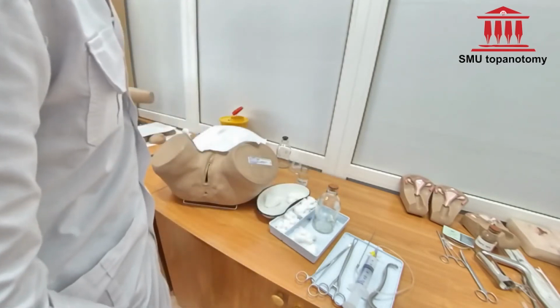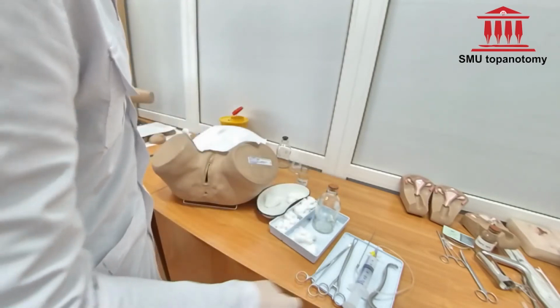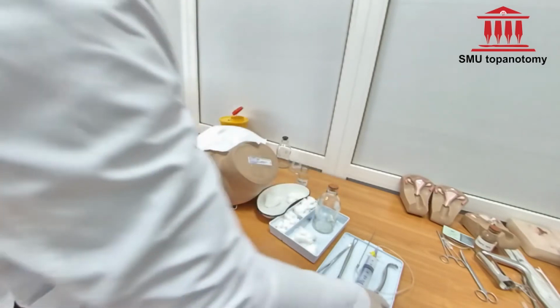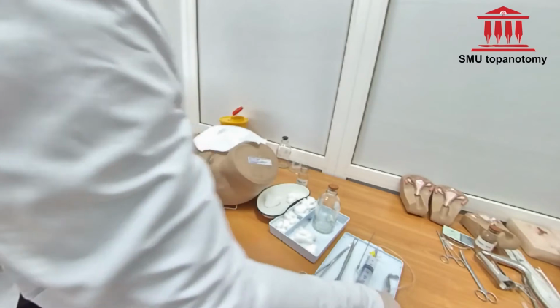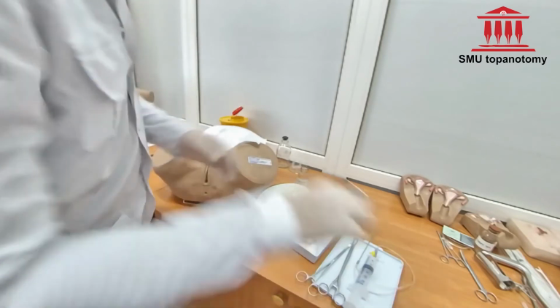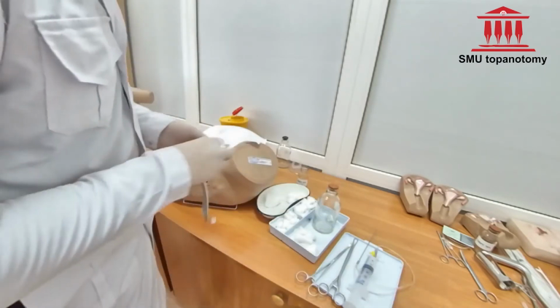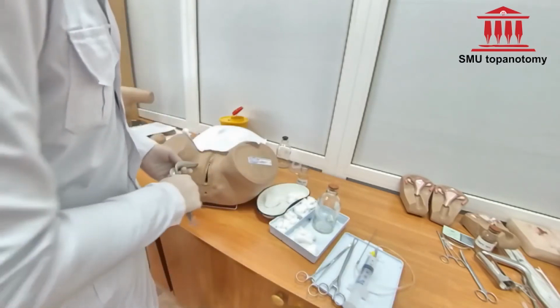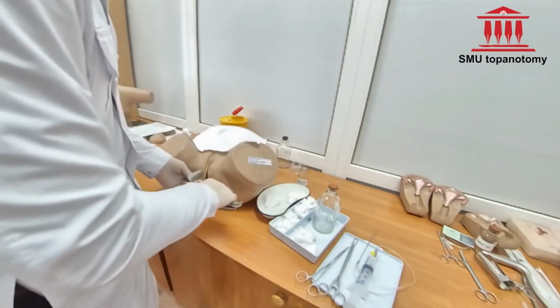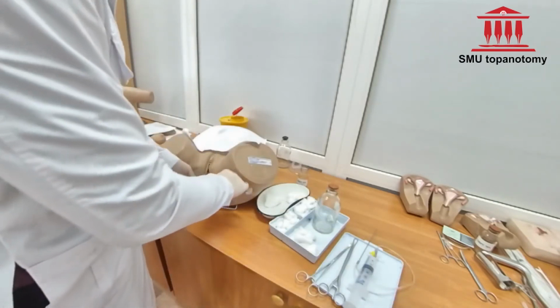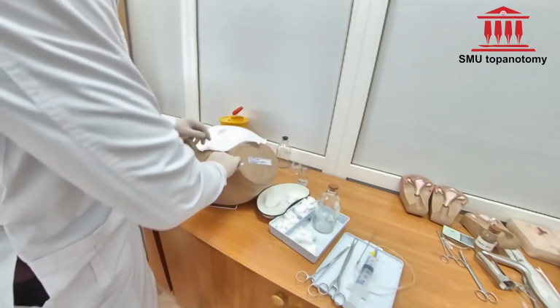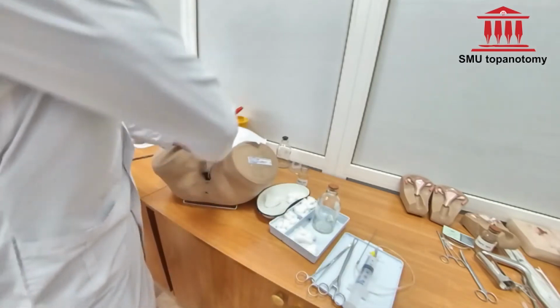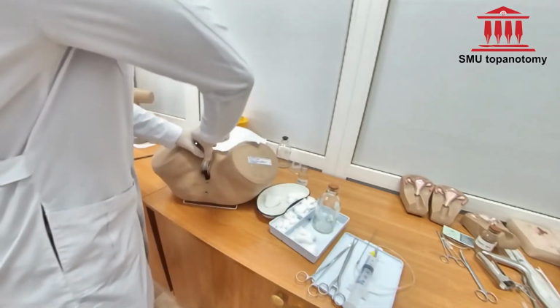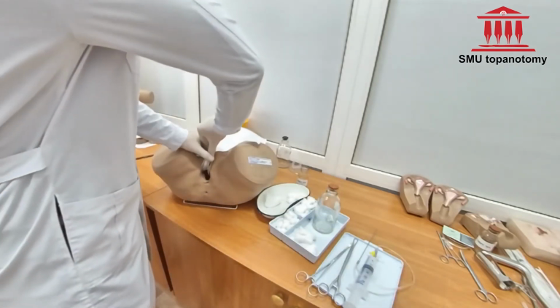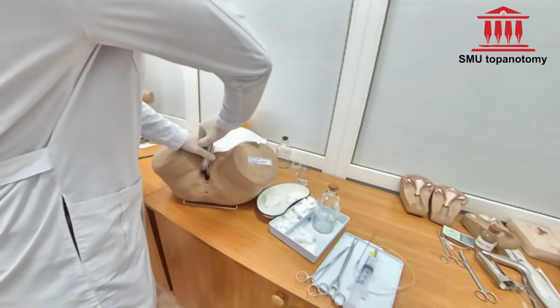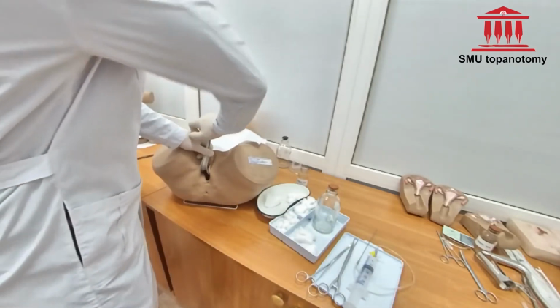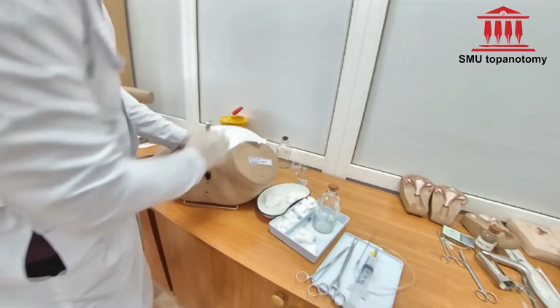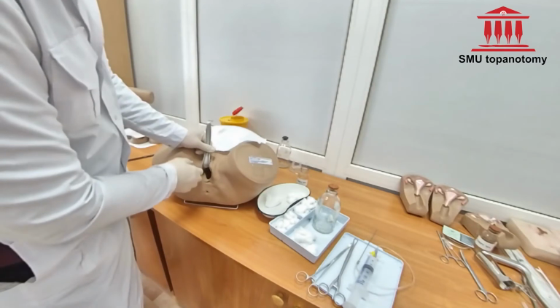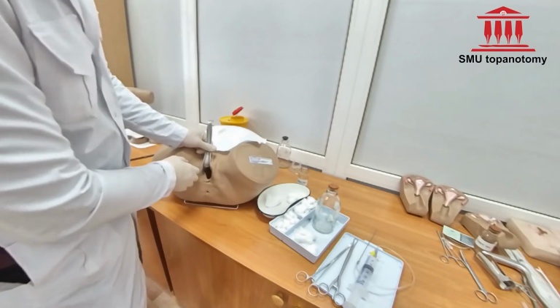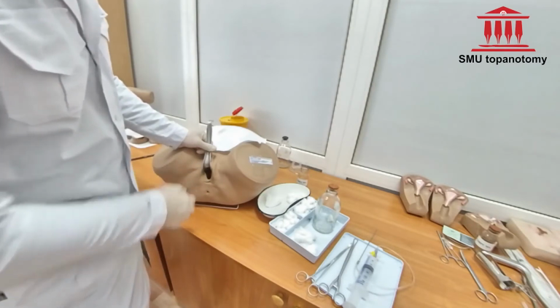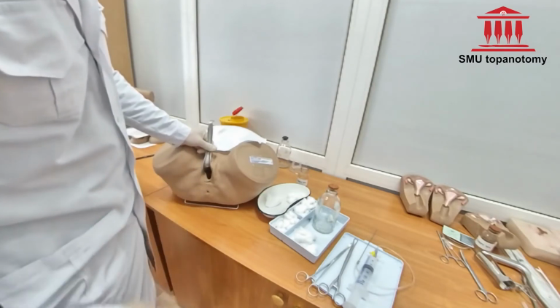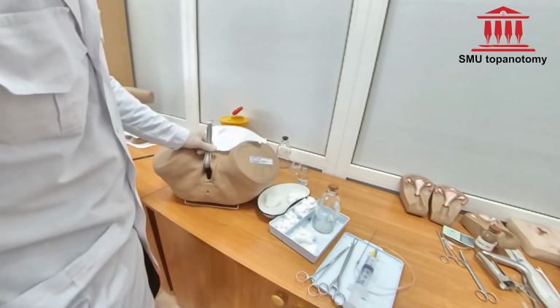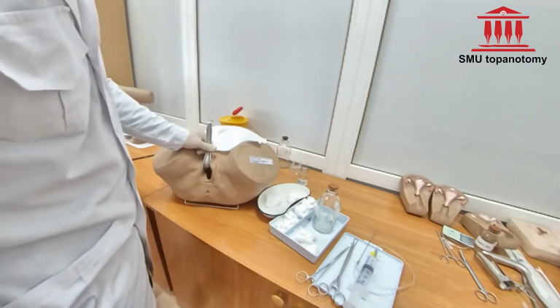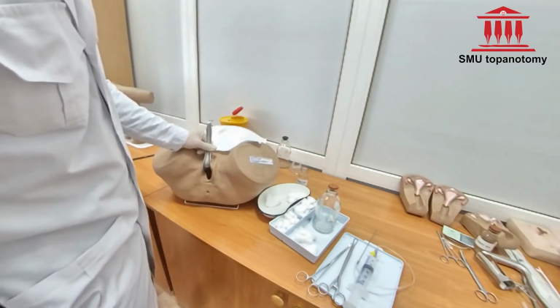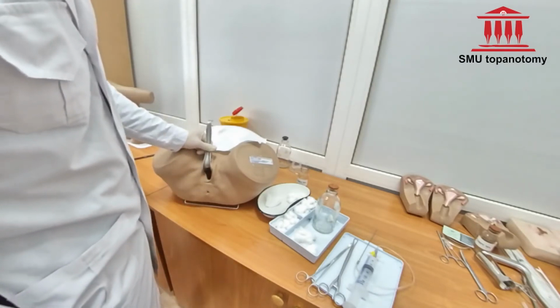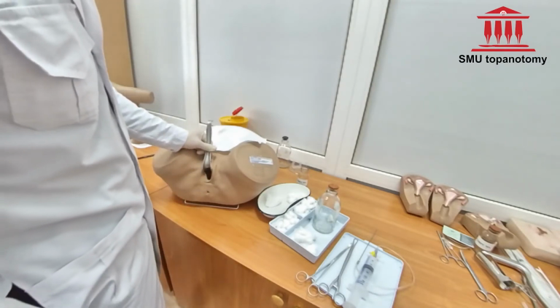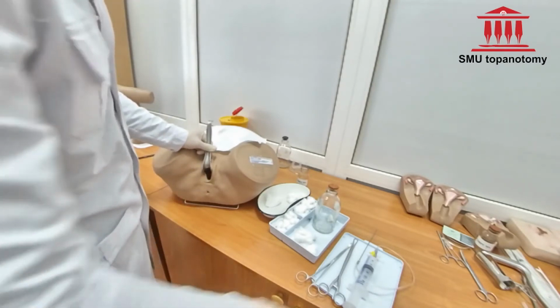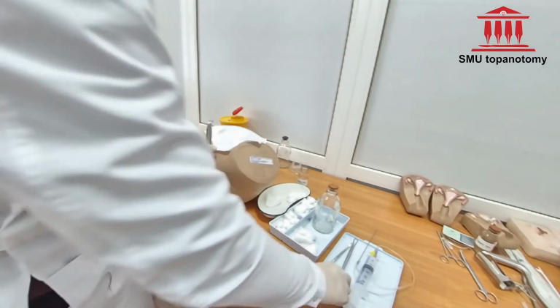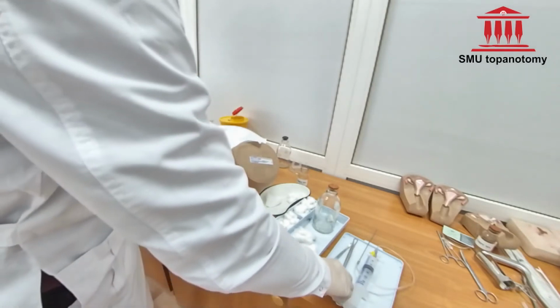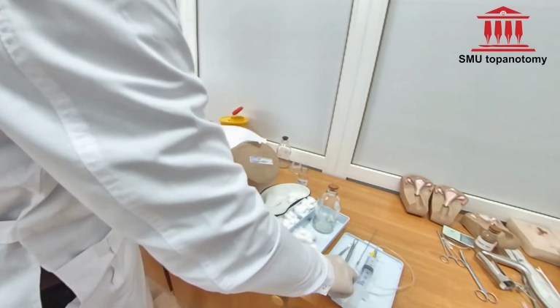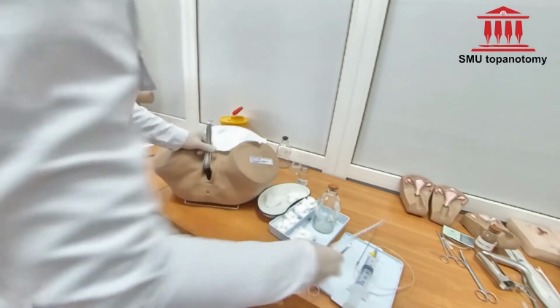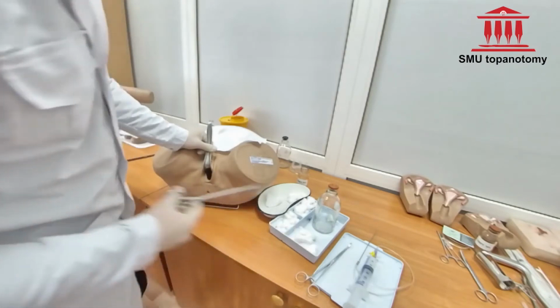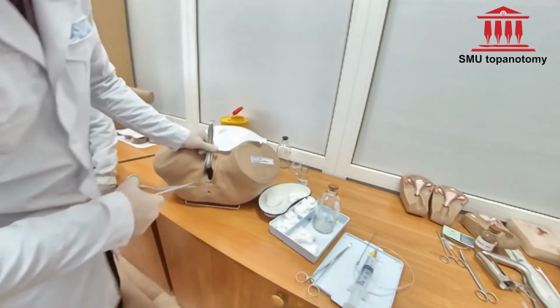Clamp the posterior wall with the gynecological shredders clamp and pull towards you. Hand the speculum and the clamp to an assistant.